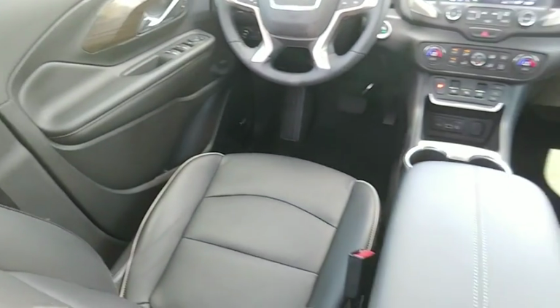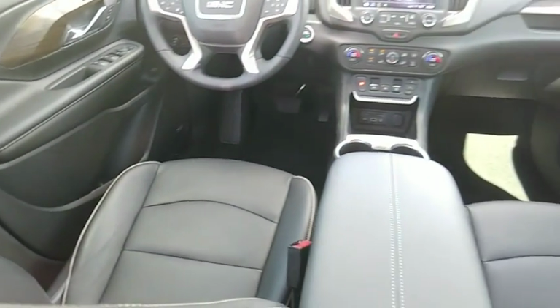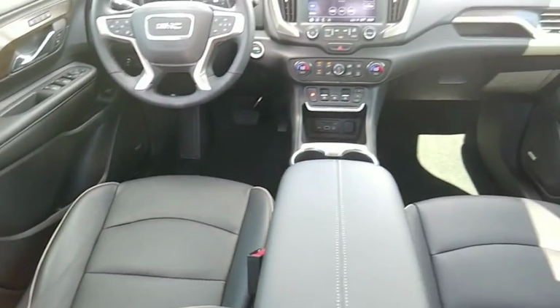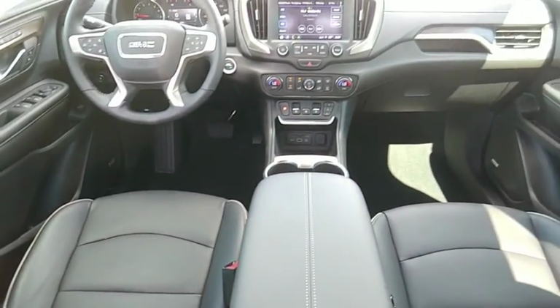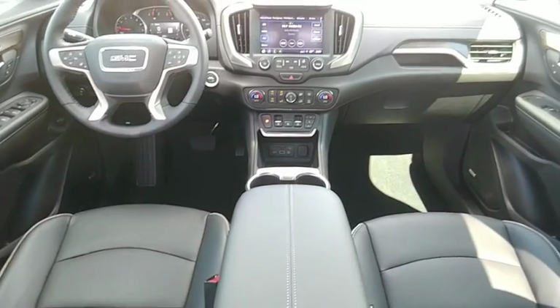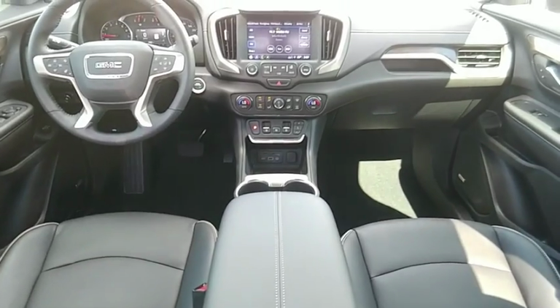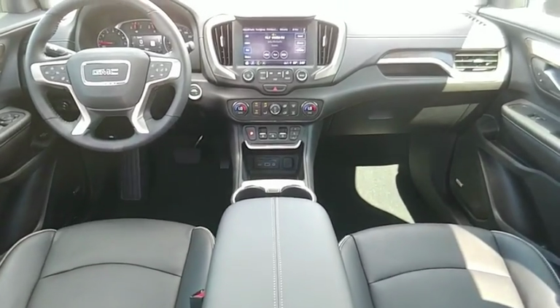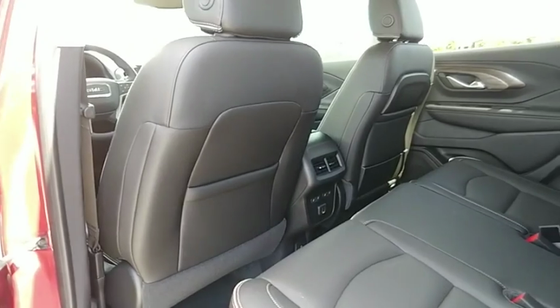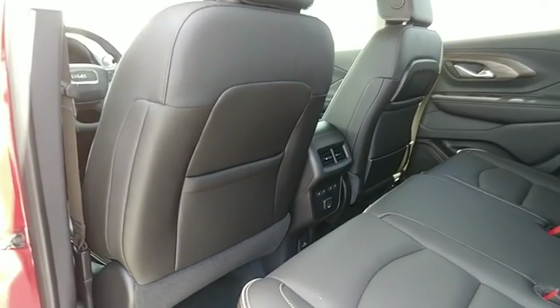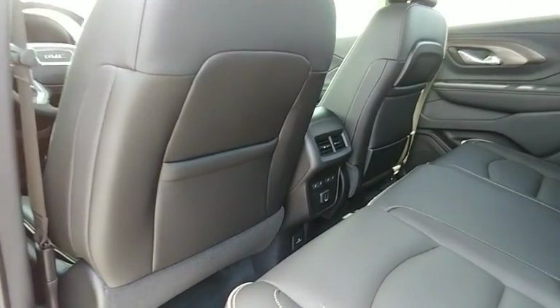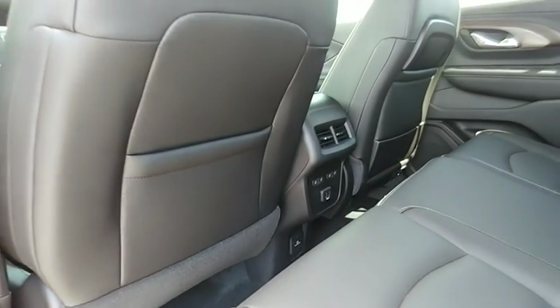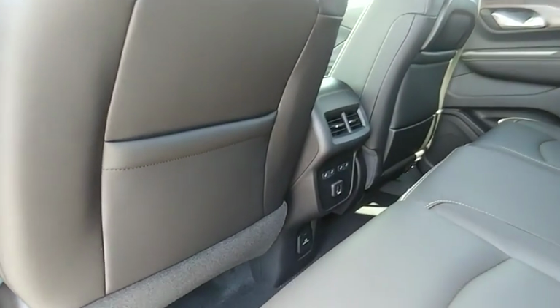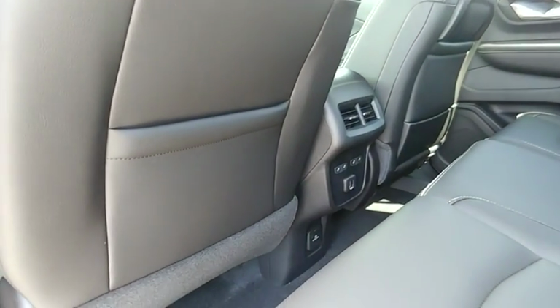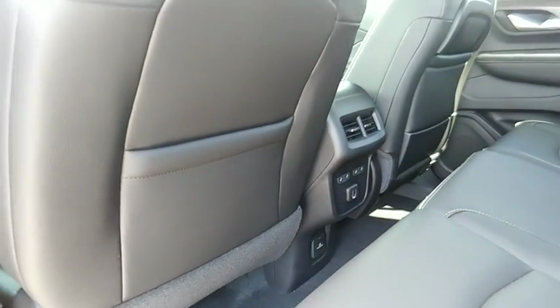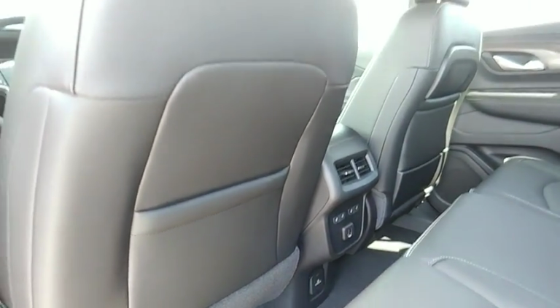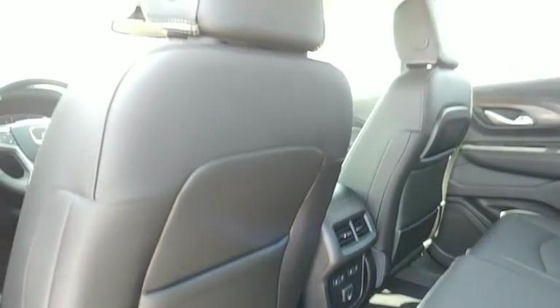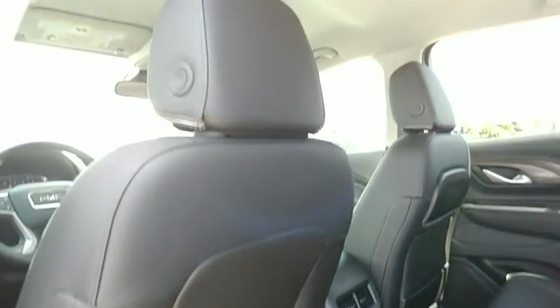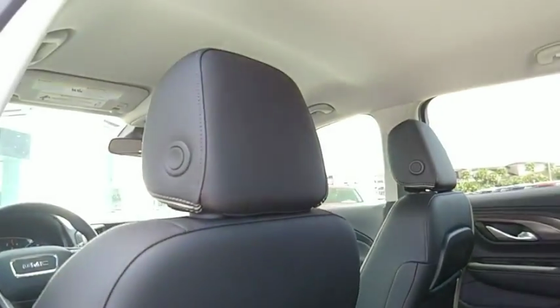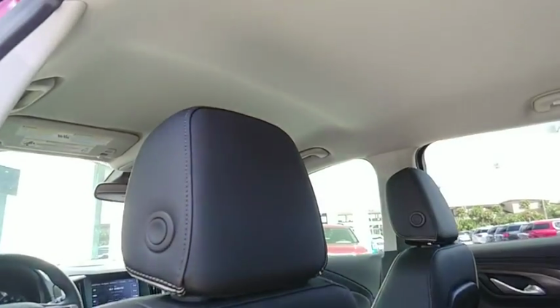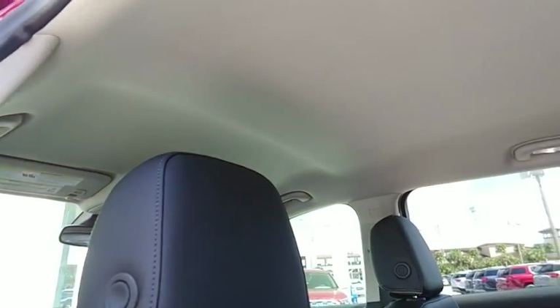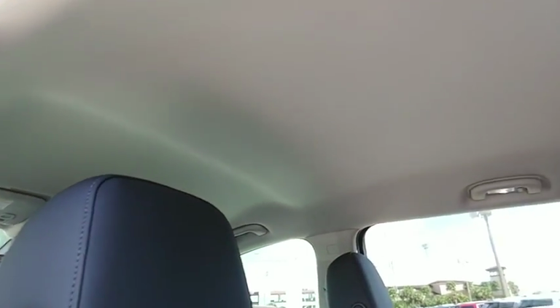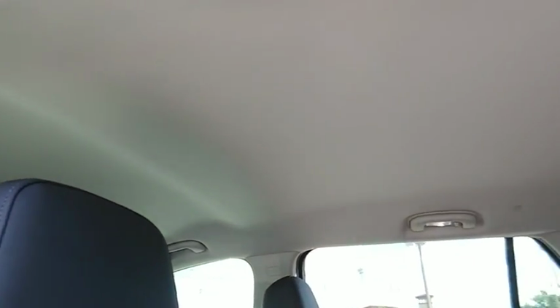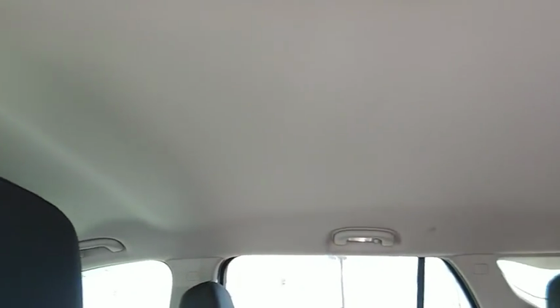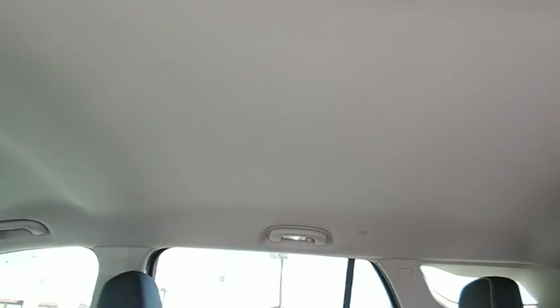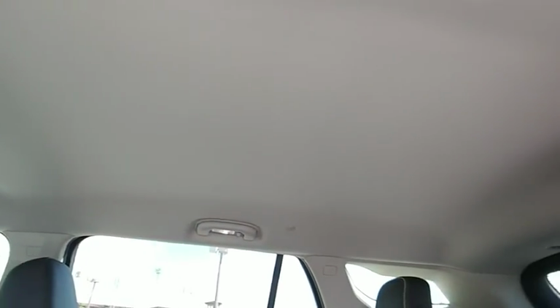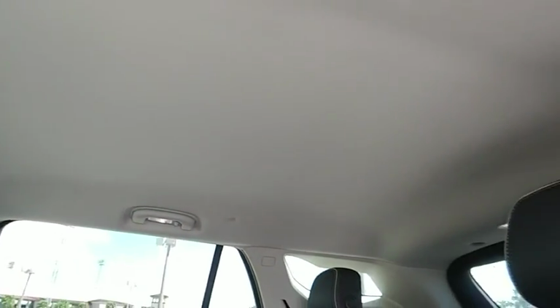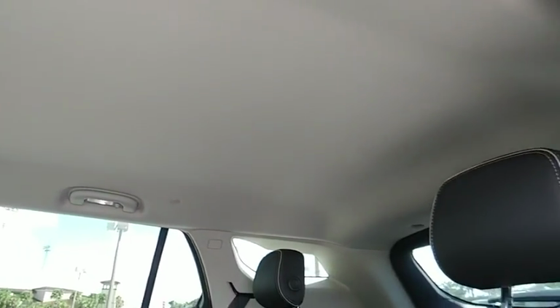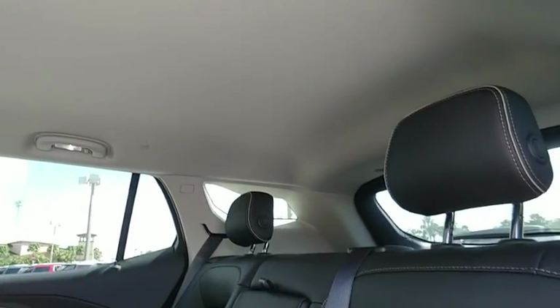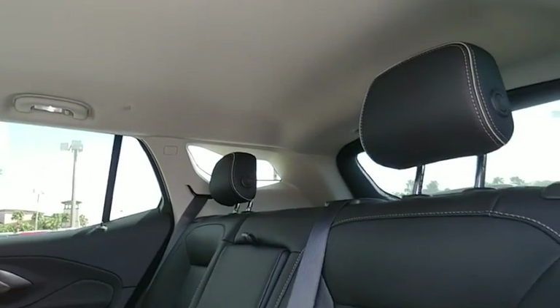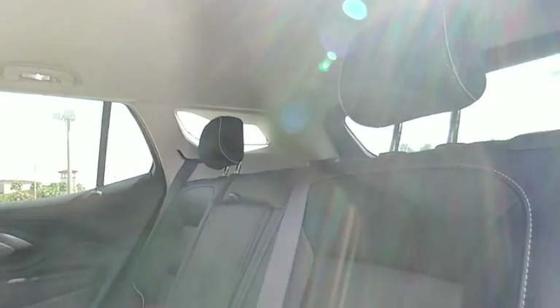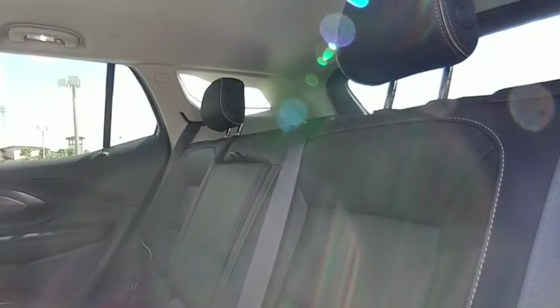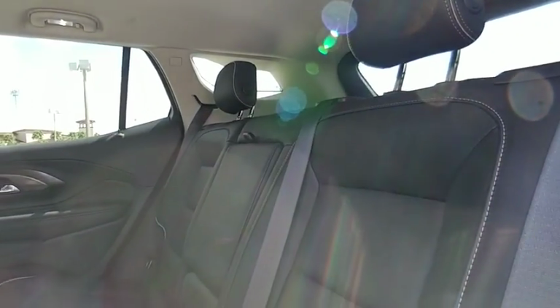Traction control, navigation system, power passenger seat, power liftgate, air conditioning, dual airbags, power steering, alloy wheels, floor mats, four-wheel disc brakes.